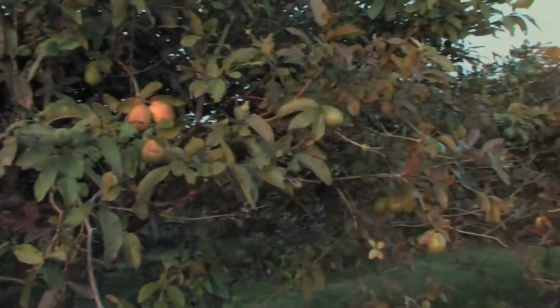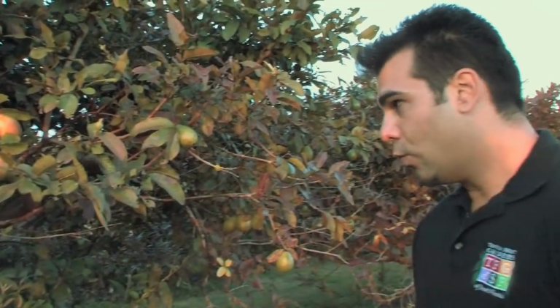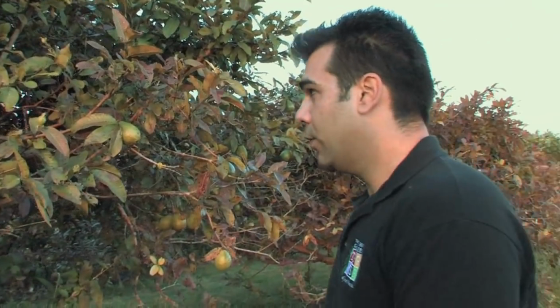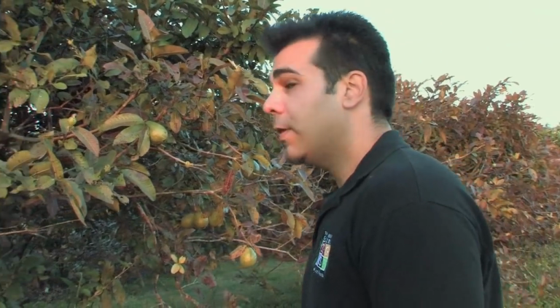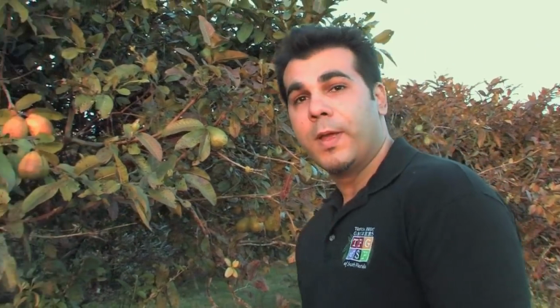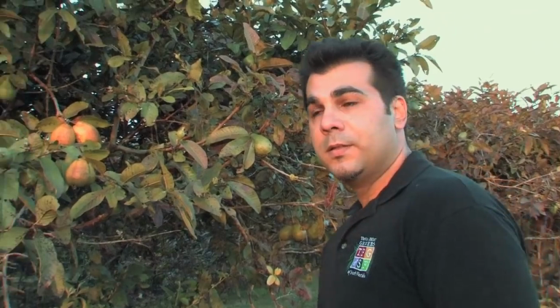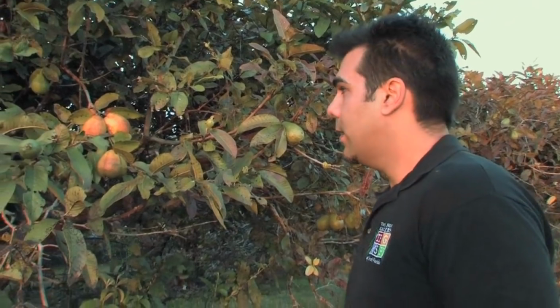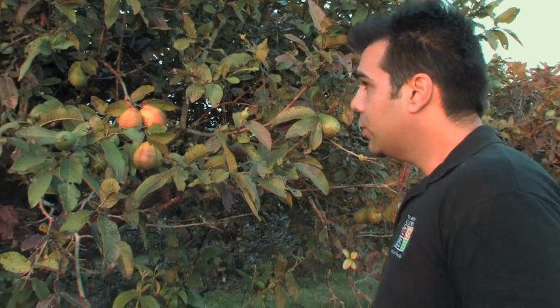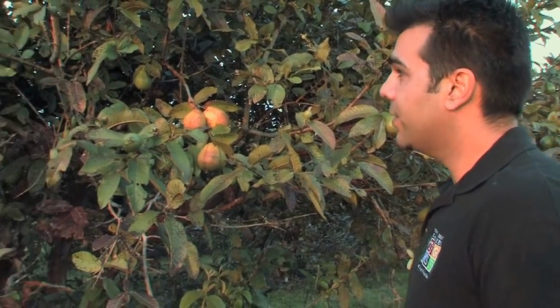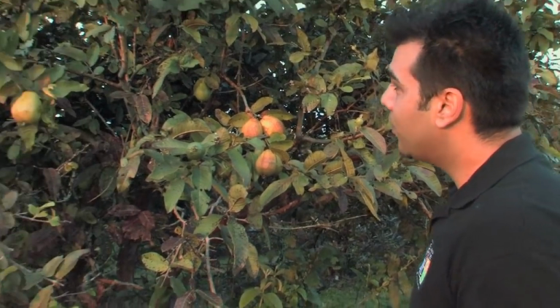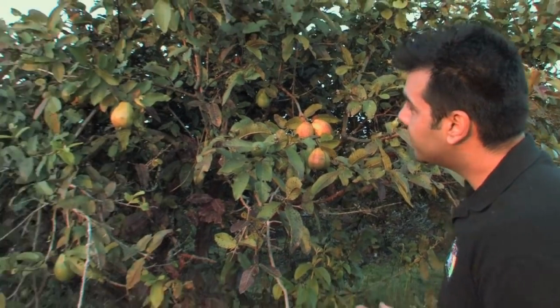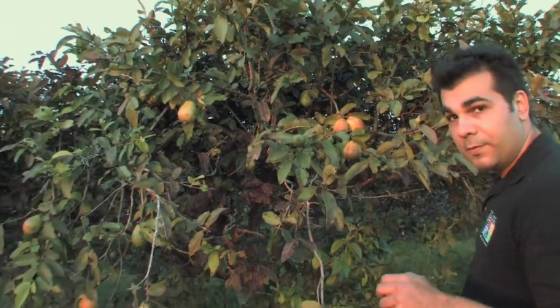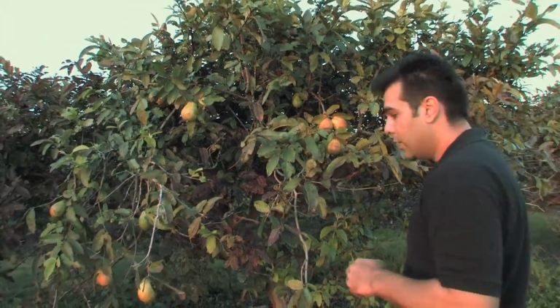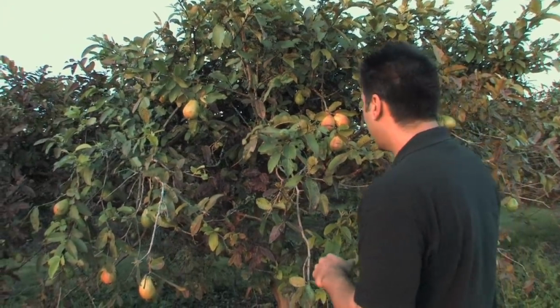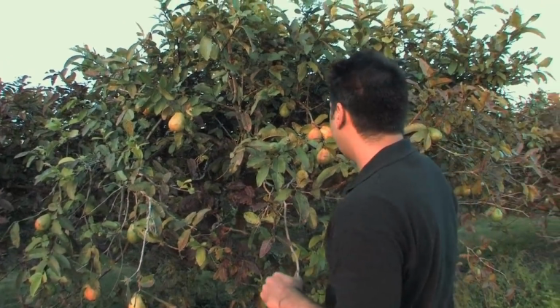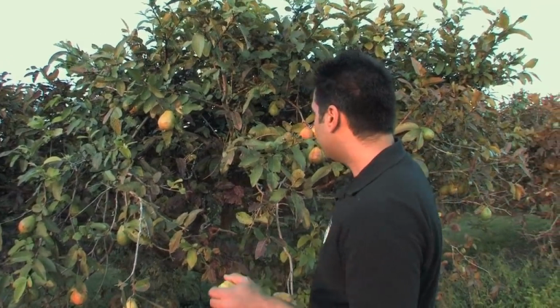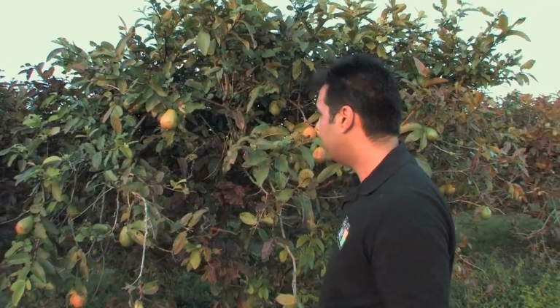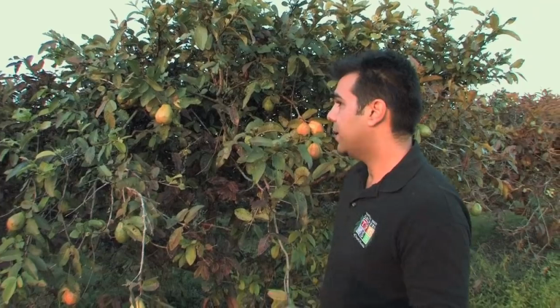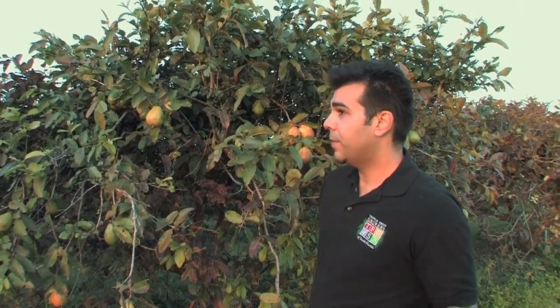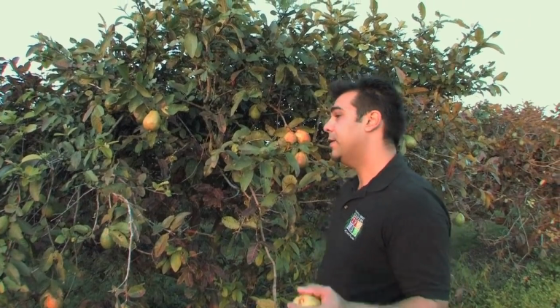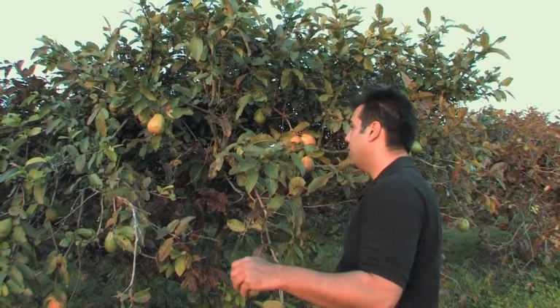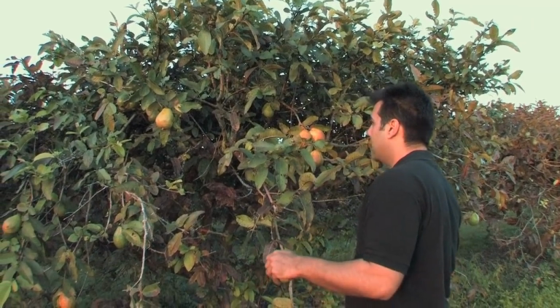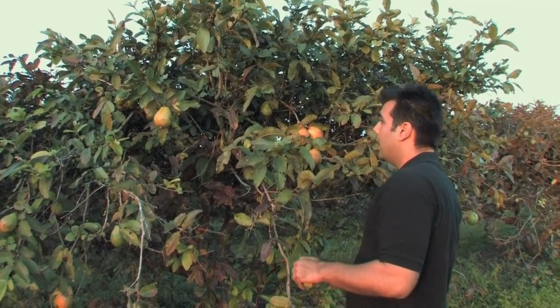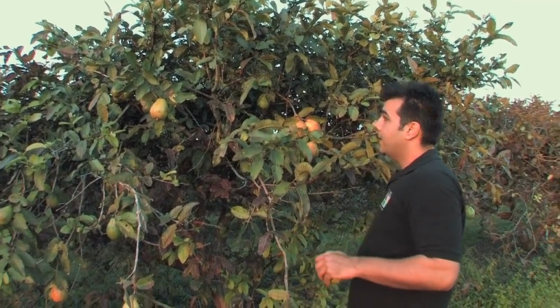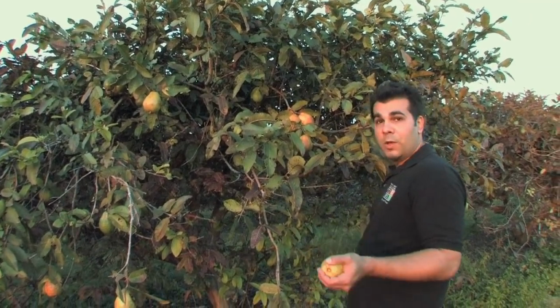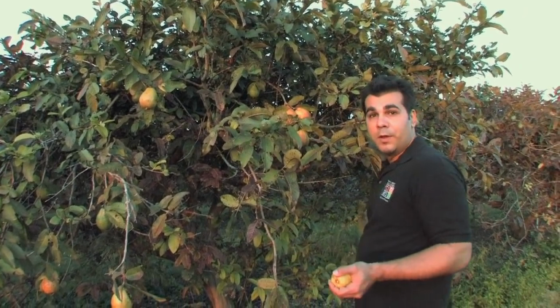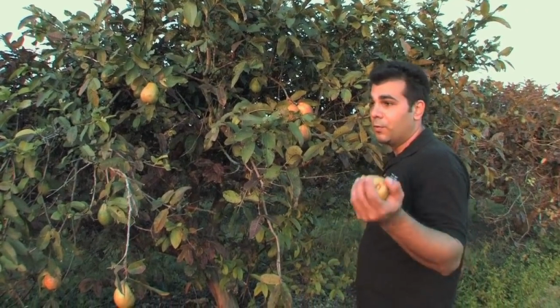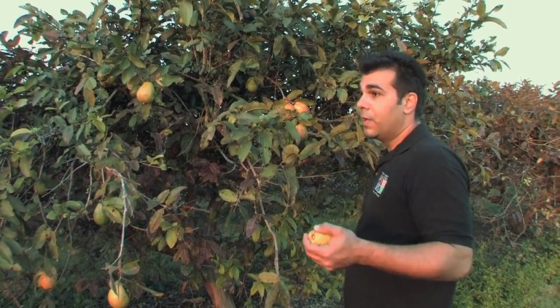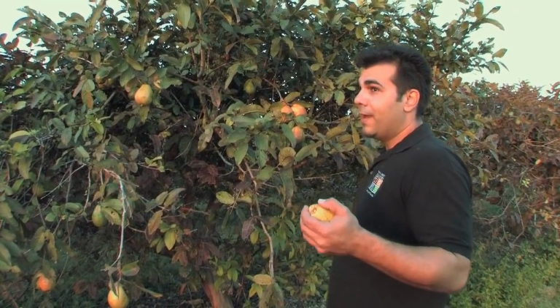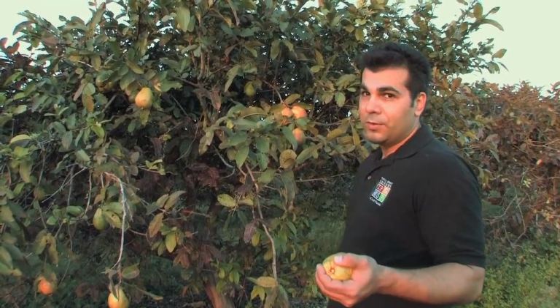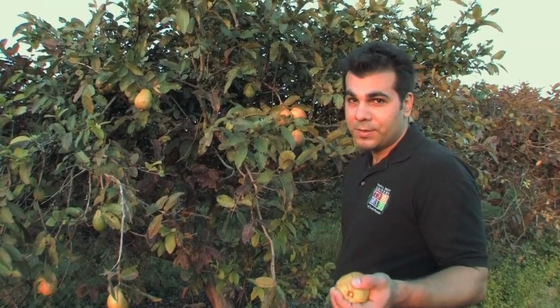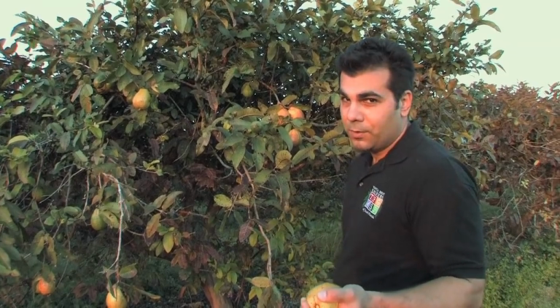We're in a guava grove in the Redlands, an agricultural area southwest of Miami, Florida. Guavas are native to Central America, South America, and subtropical areas around the world, and also here in South Florida.